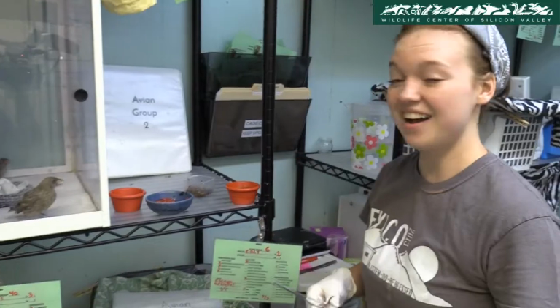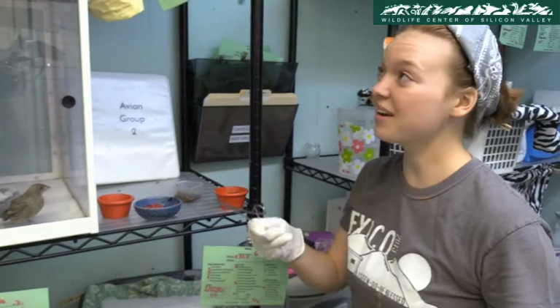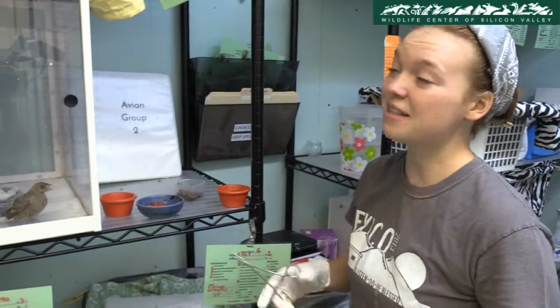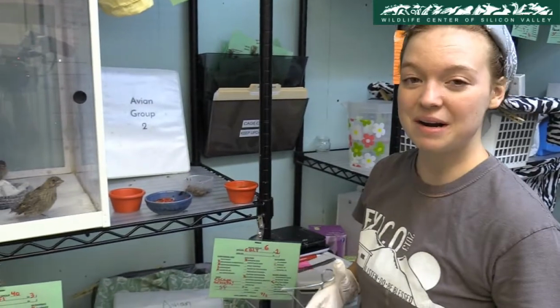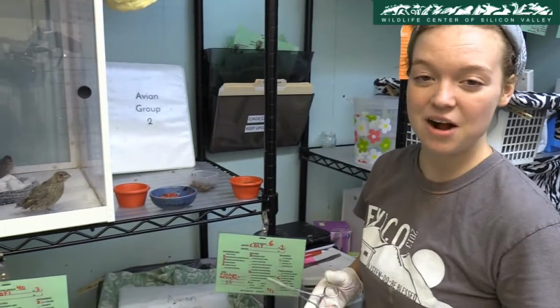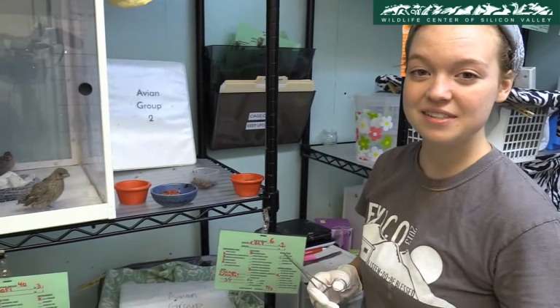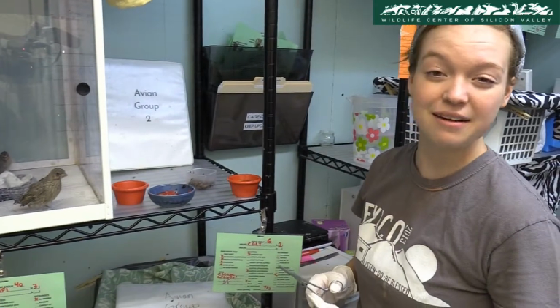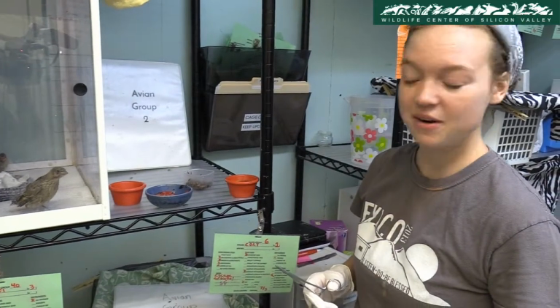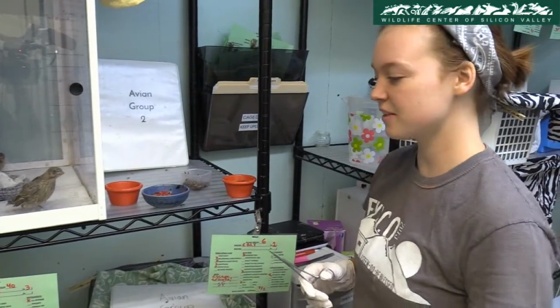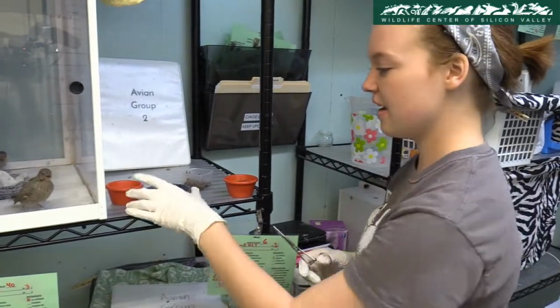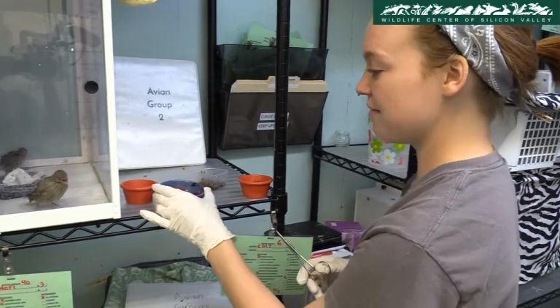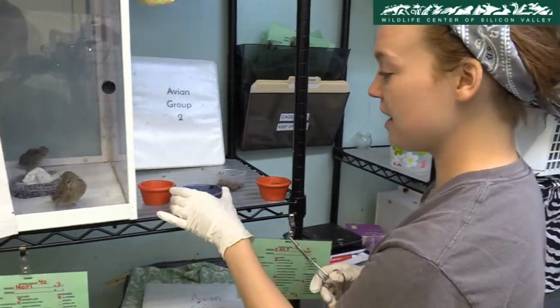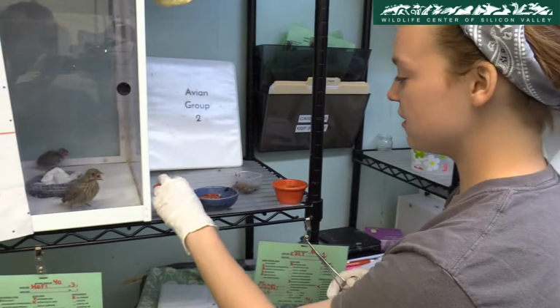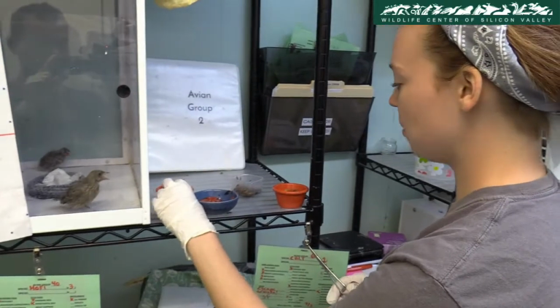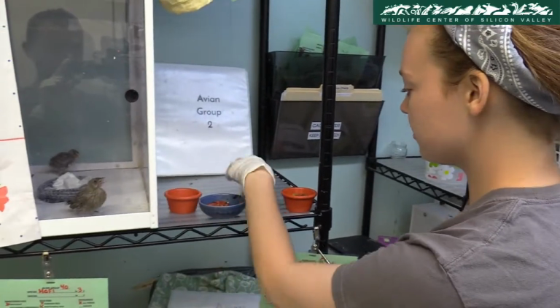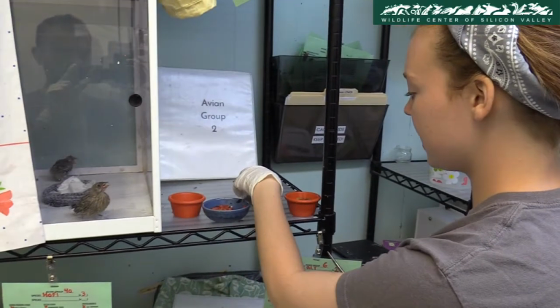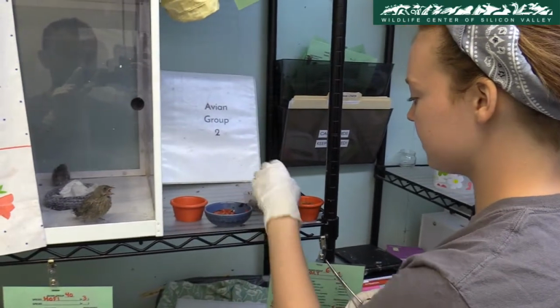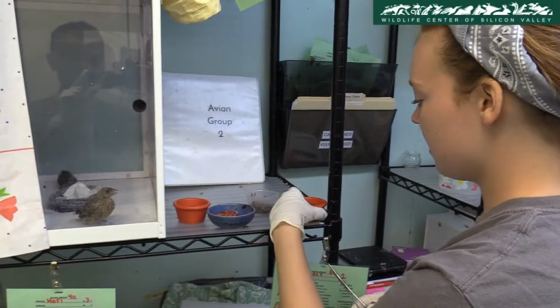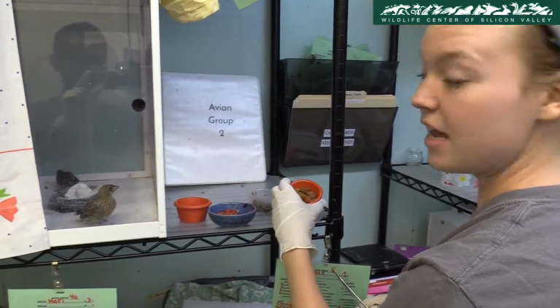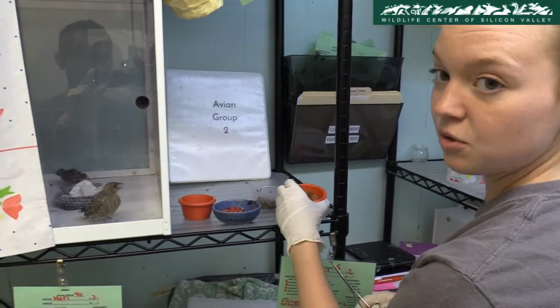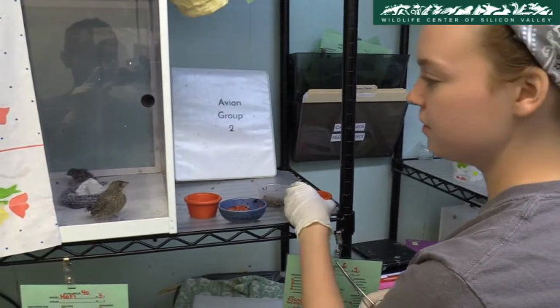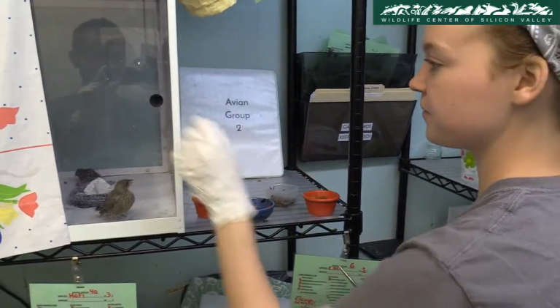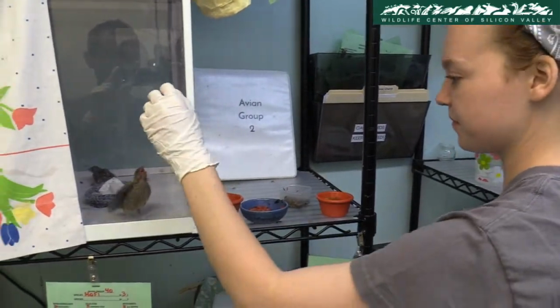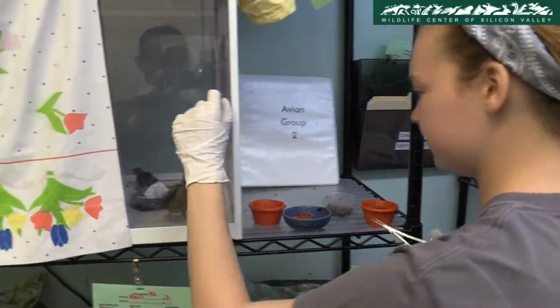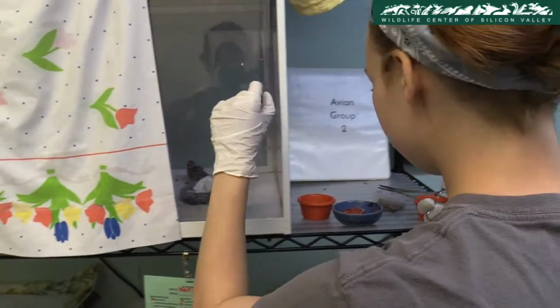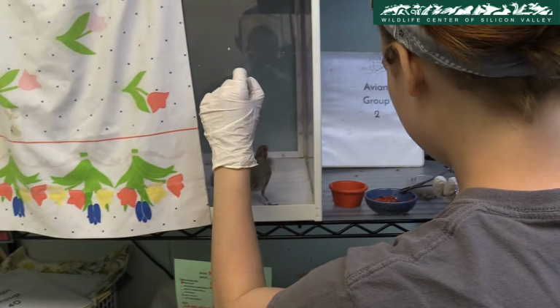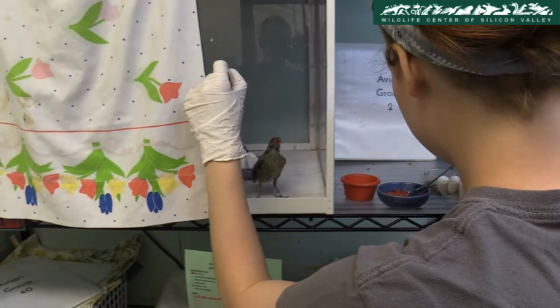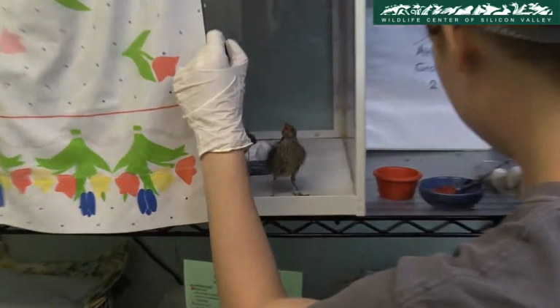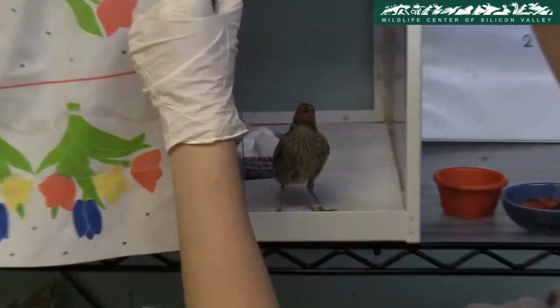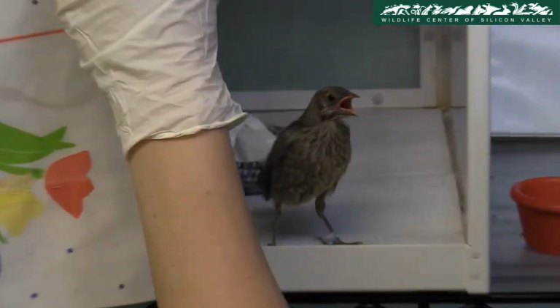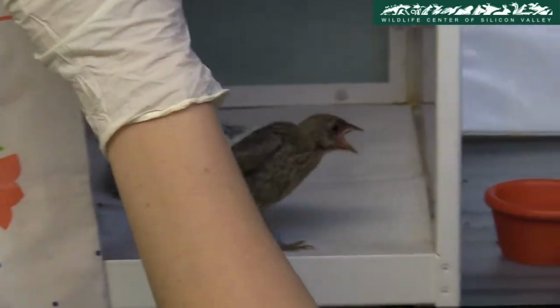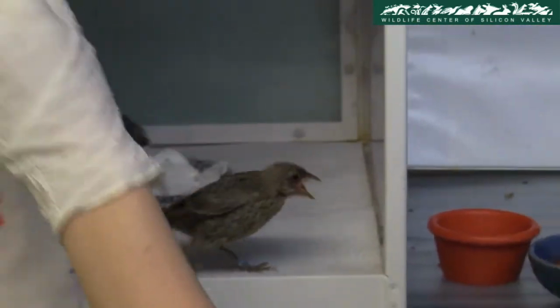Now we're going to feed the brown-headed cowbirds and the house sparrows. We have some berries, mealworms, crickets, and soaked dog food. We feed them every hour.